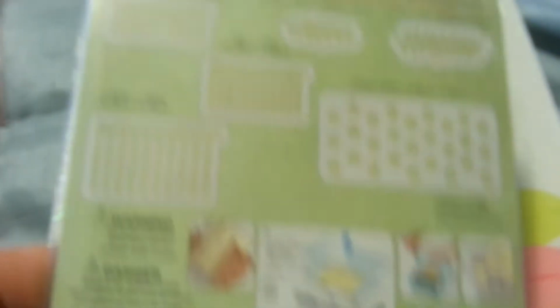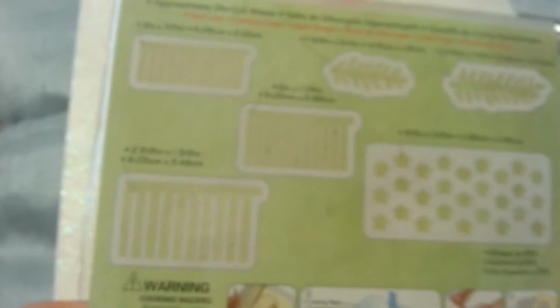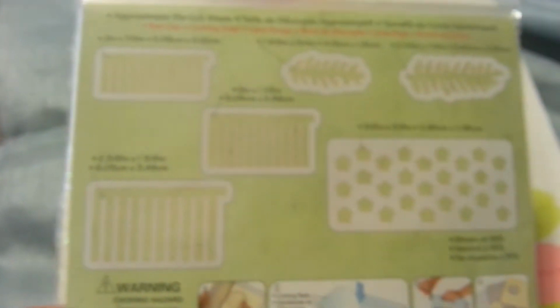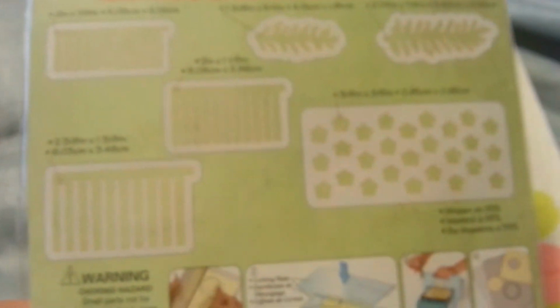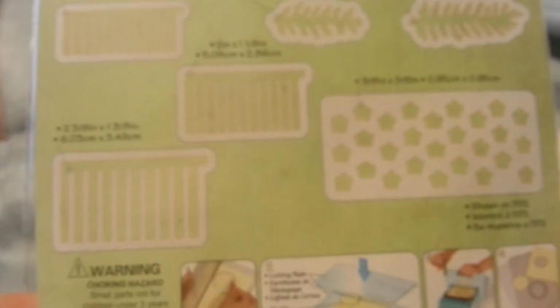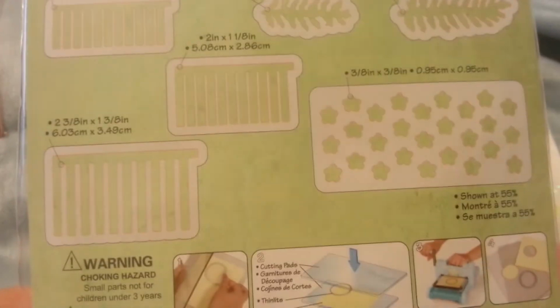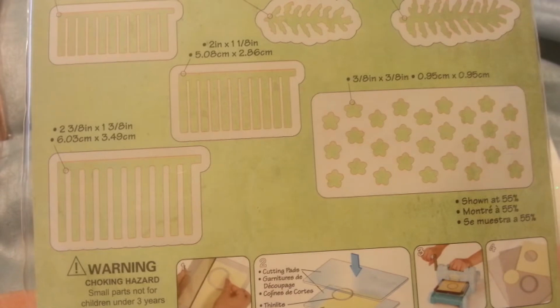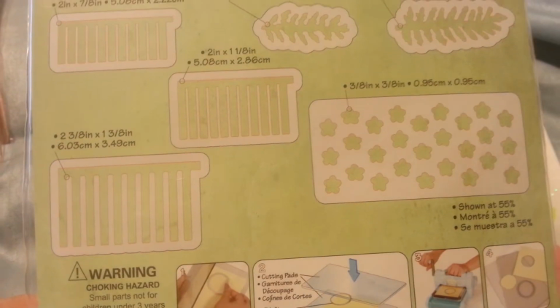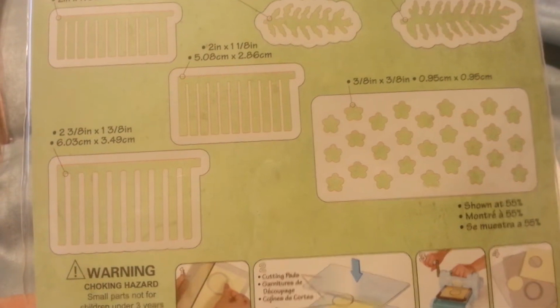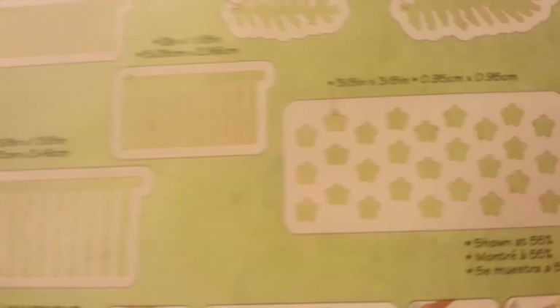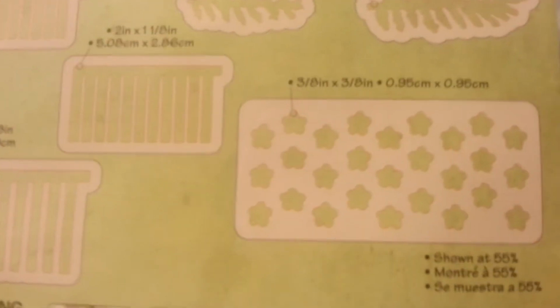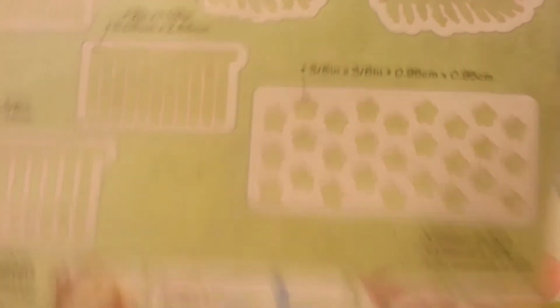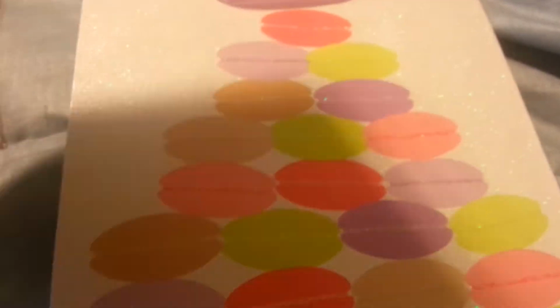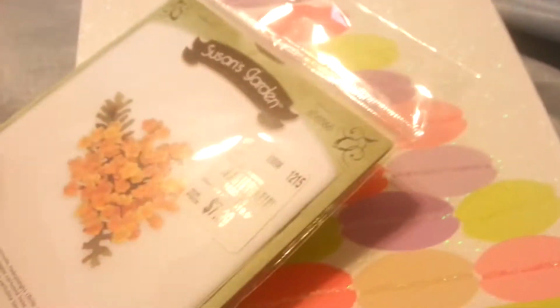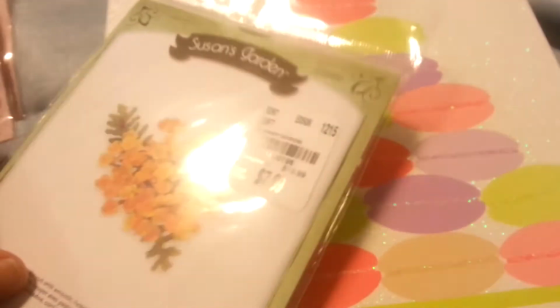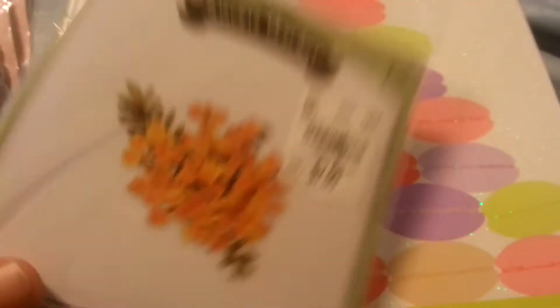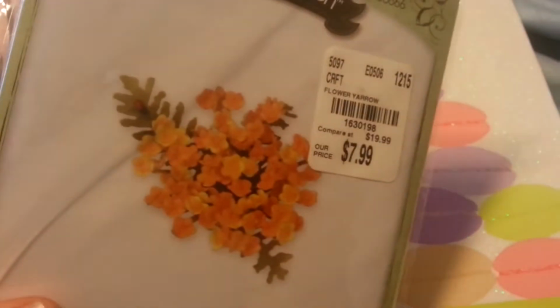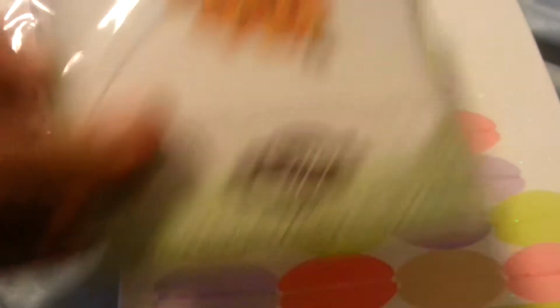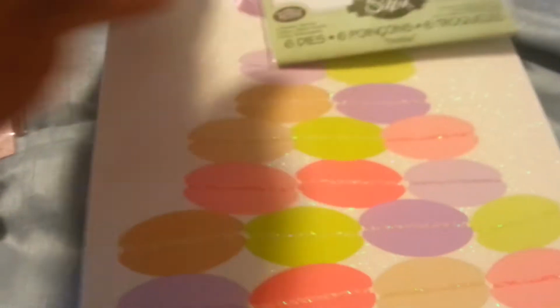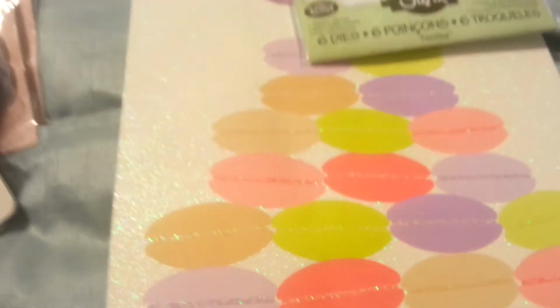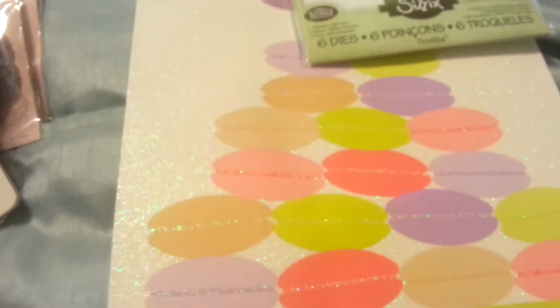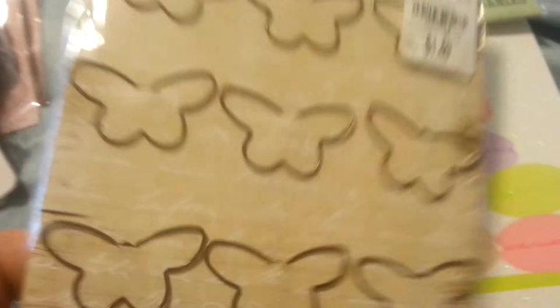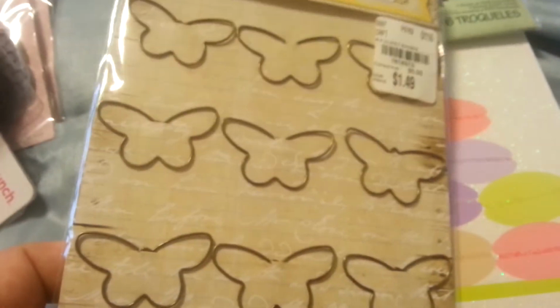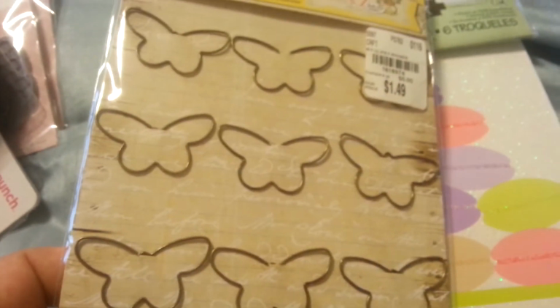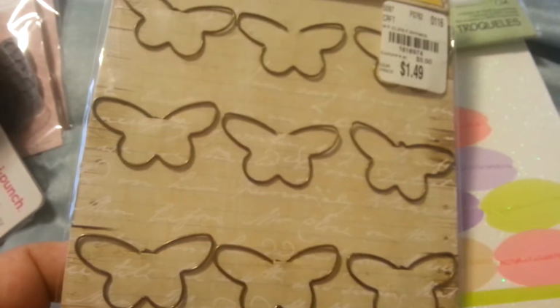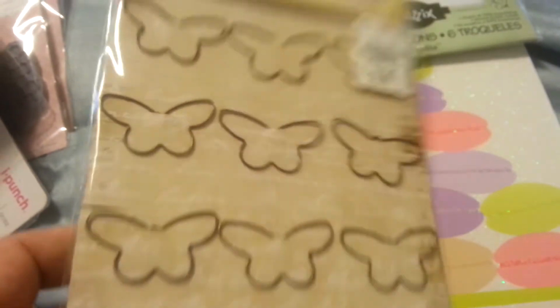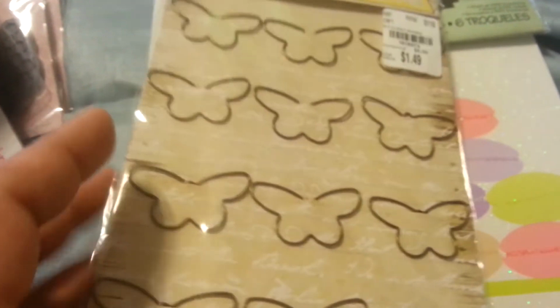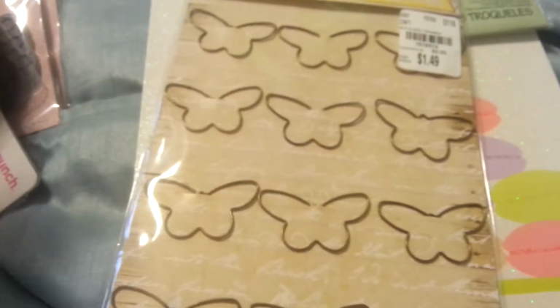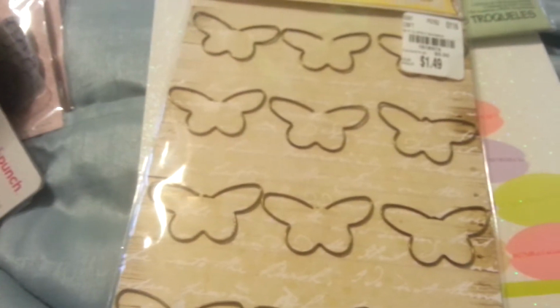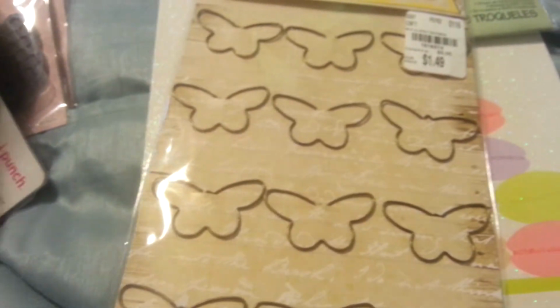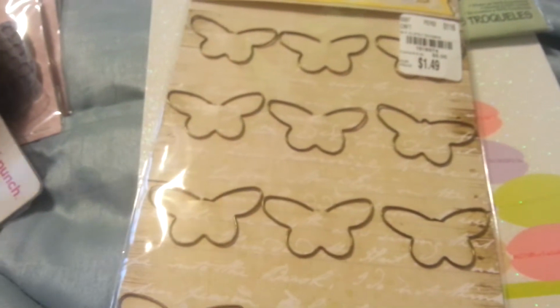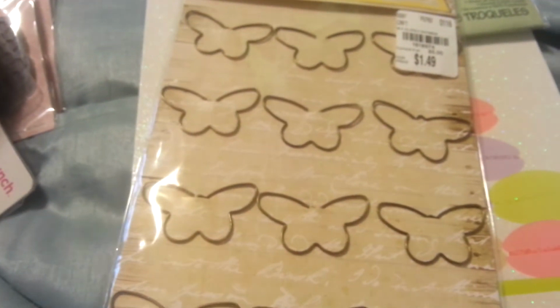And there's what the dies look on the back. So I got those. I got these — they're $1.49, some butterfly paper clips.